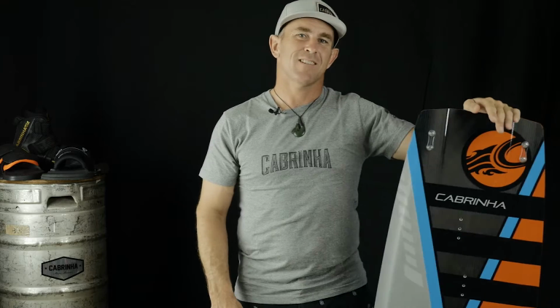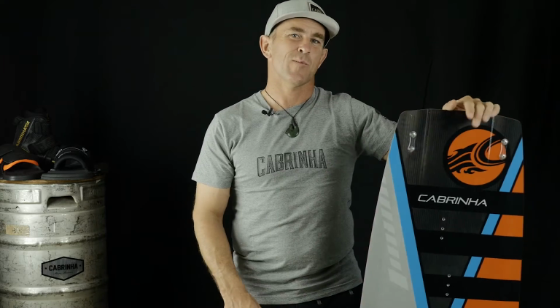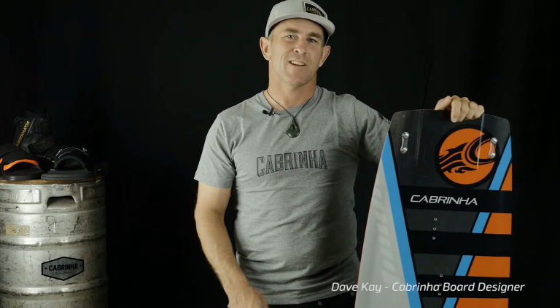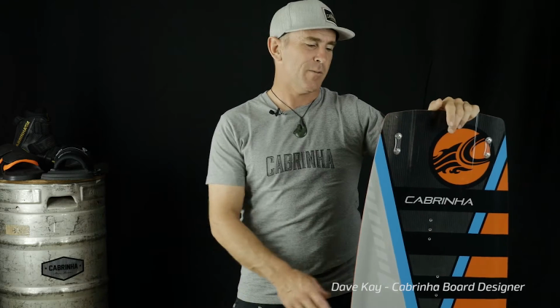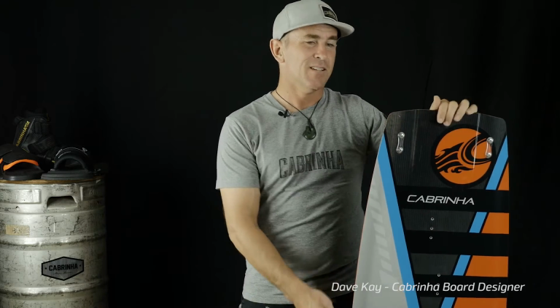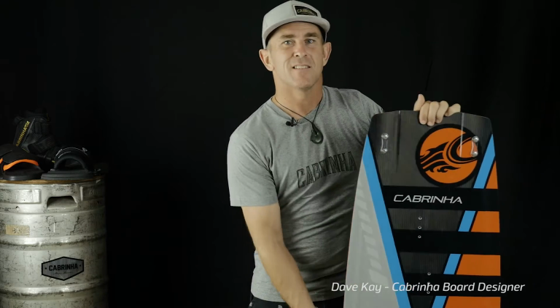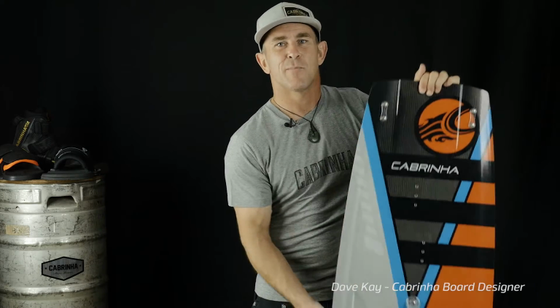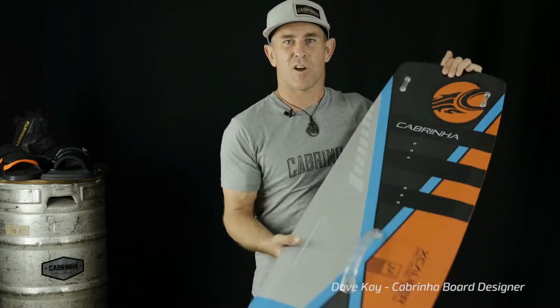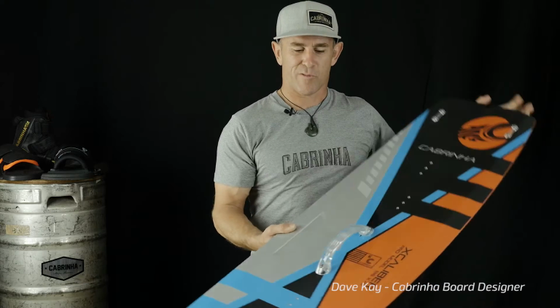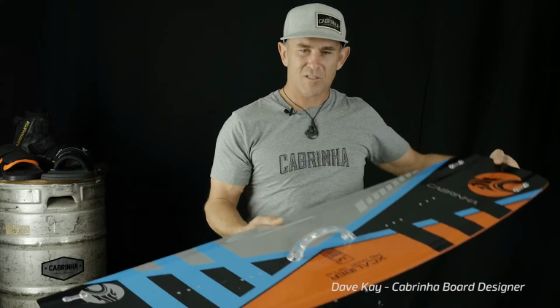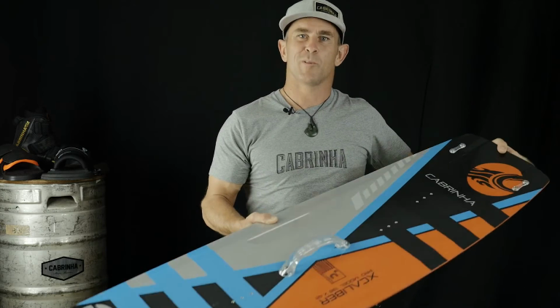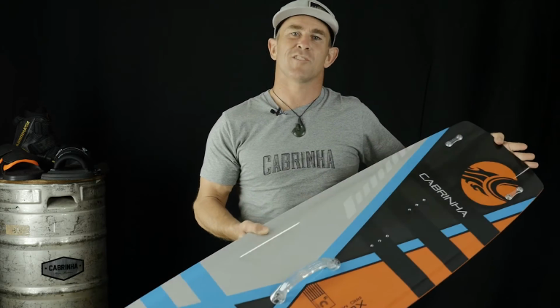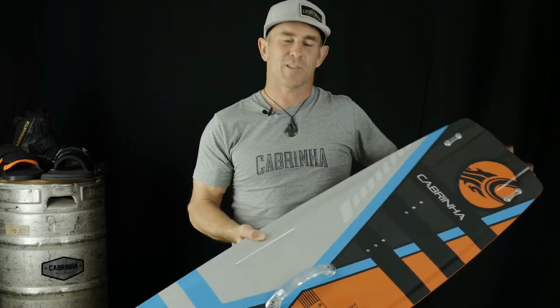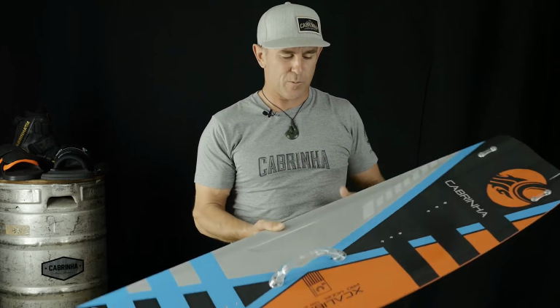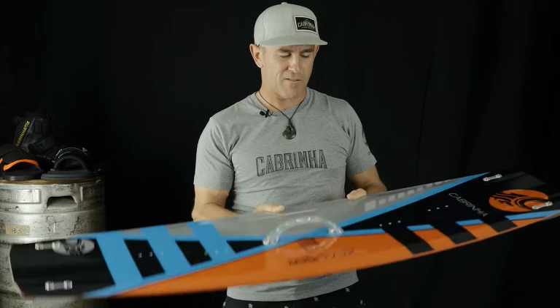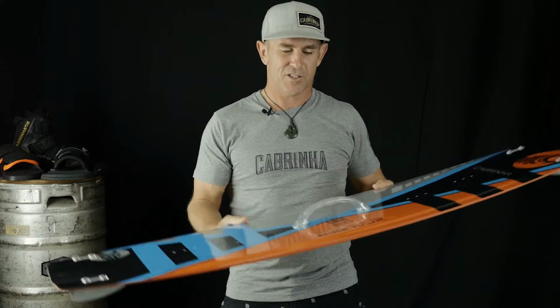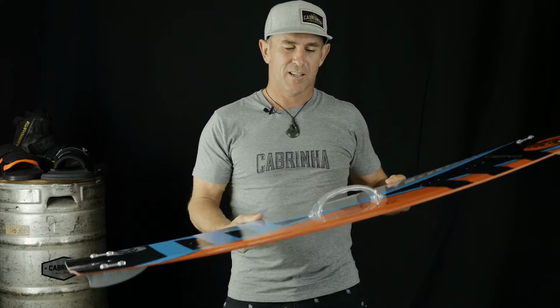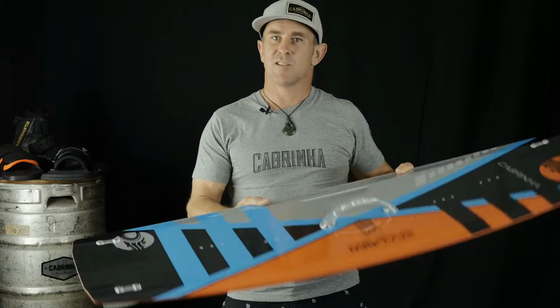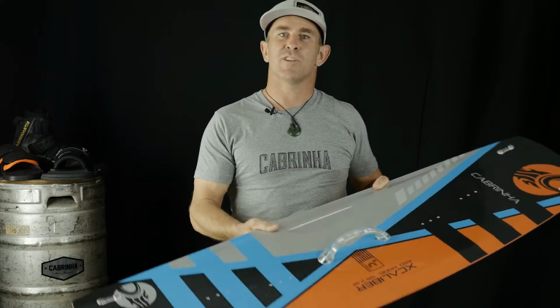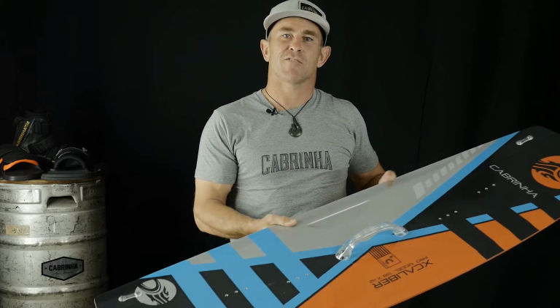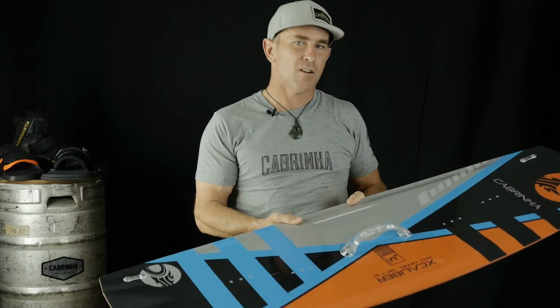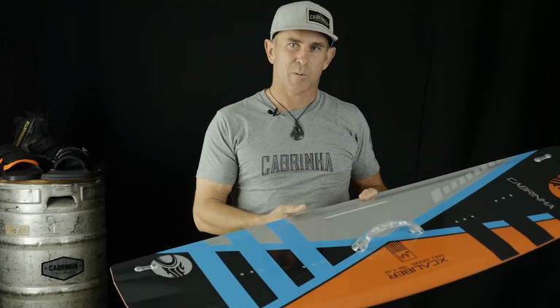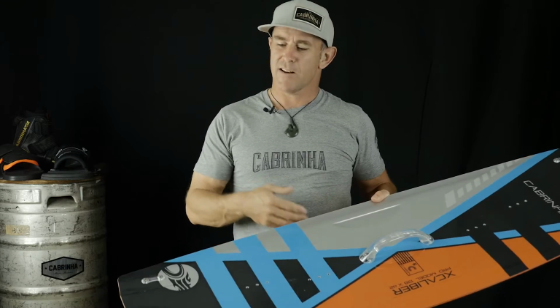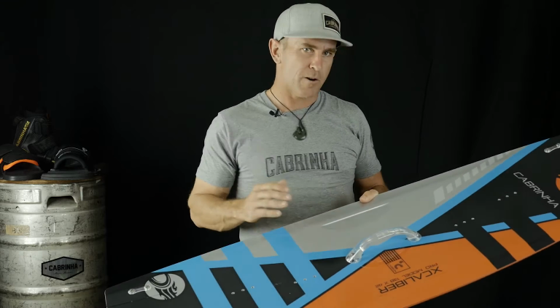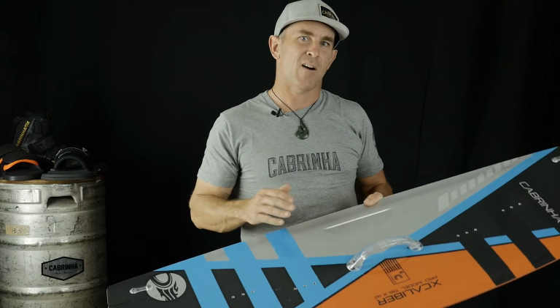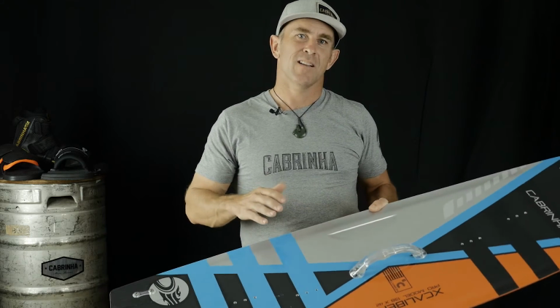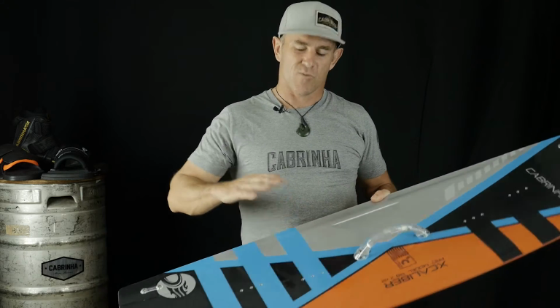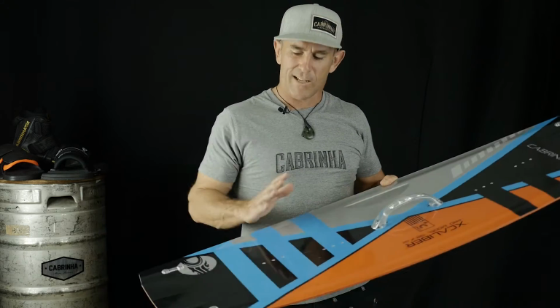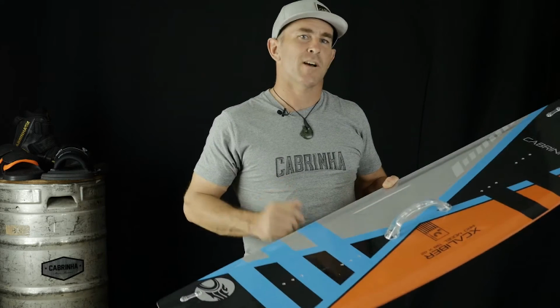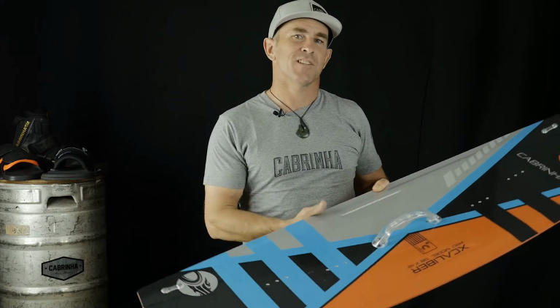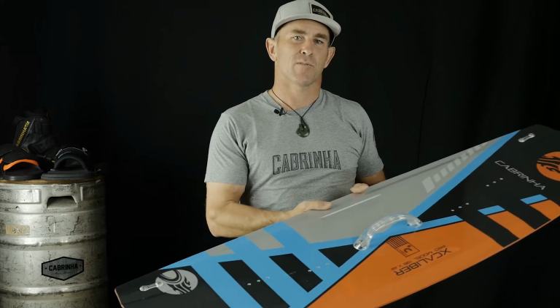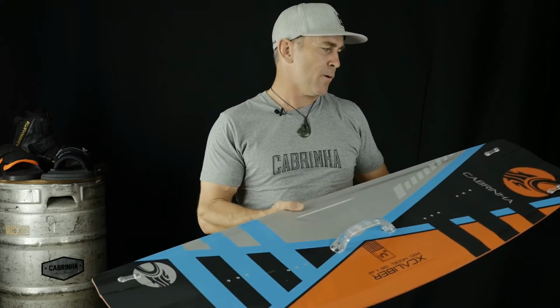2016 Capriner Excalibur. This is our most high-performance competition-style freestyle board in our range. This is a board you can generate a lot of speed, a lot of power, and really load up on the tail for a lot of pop.